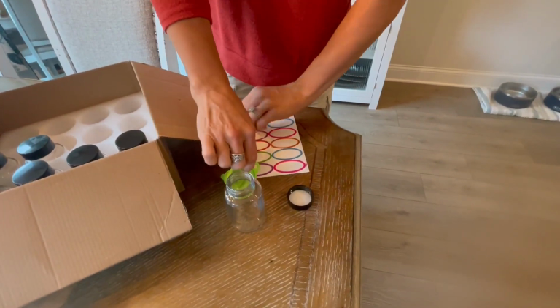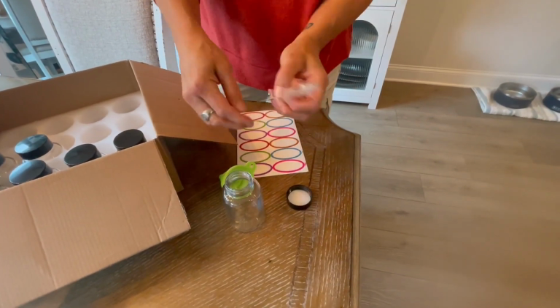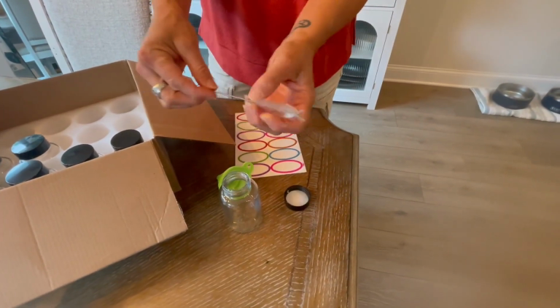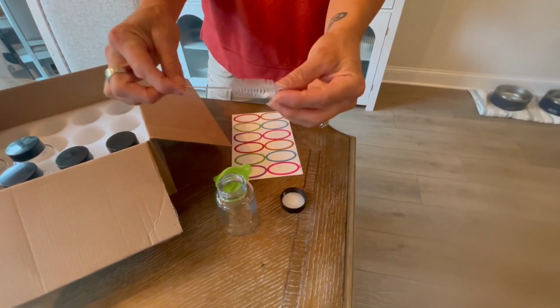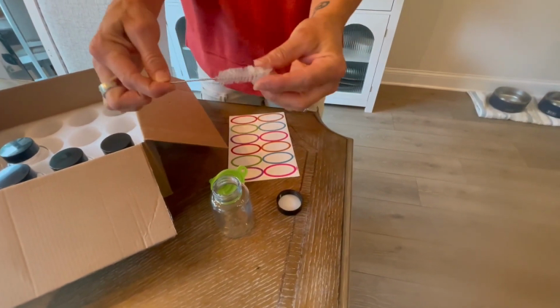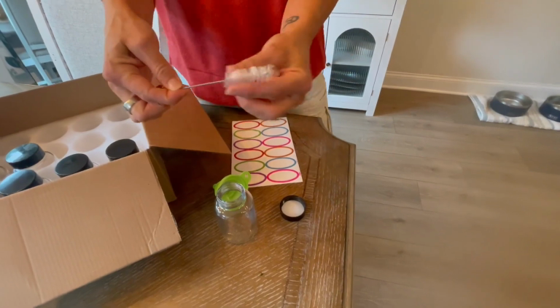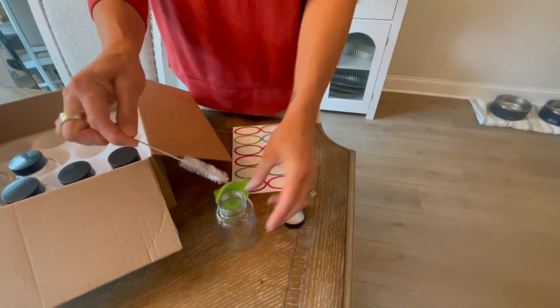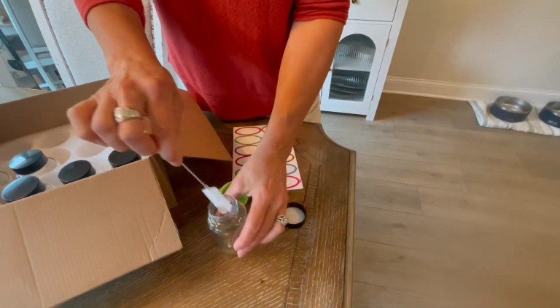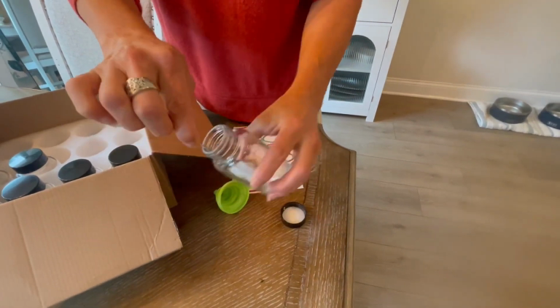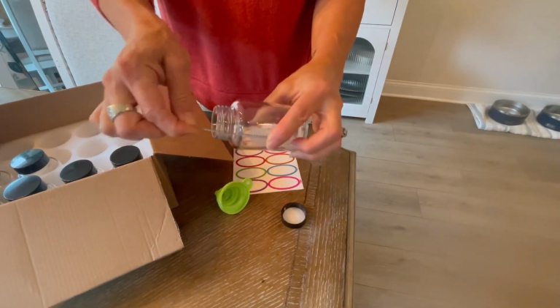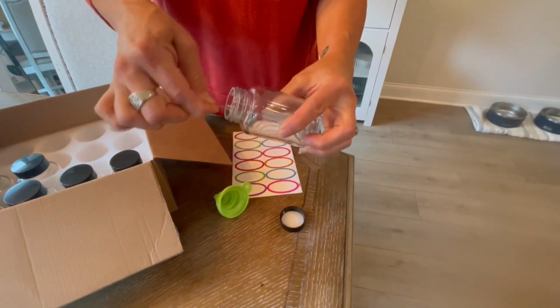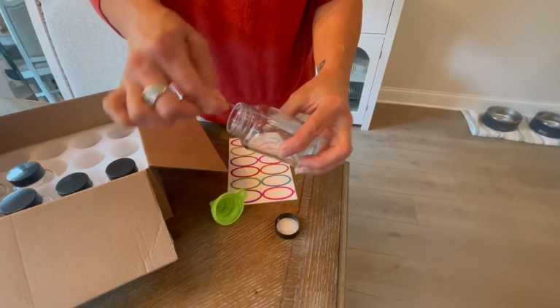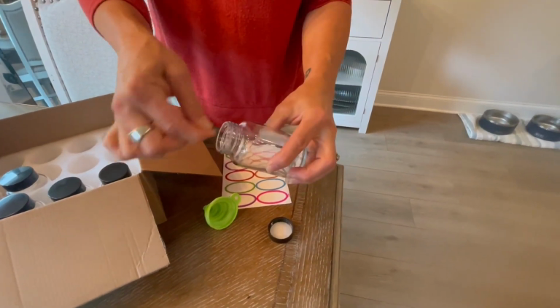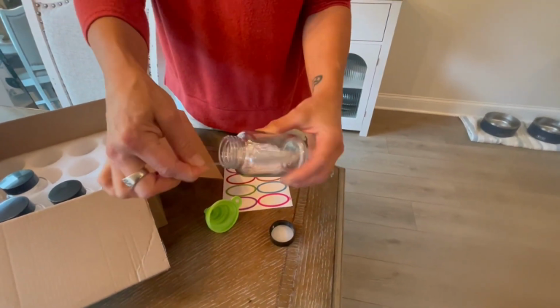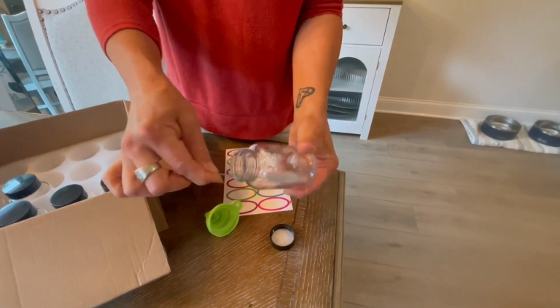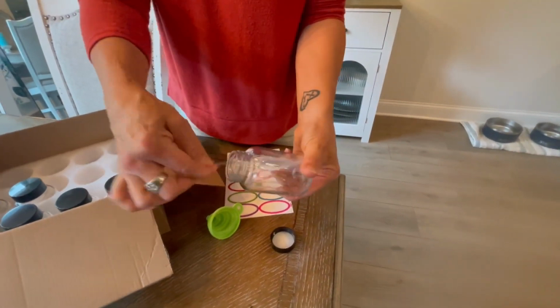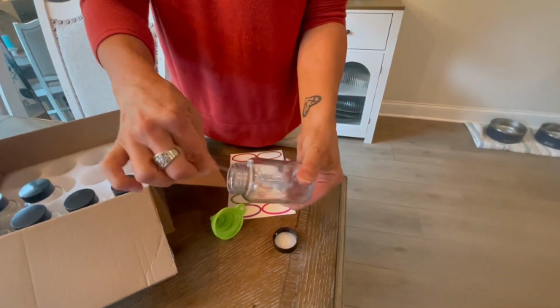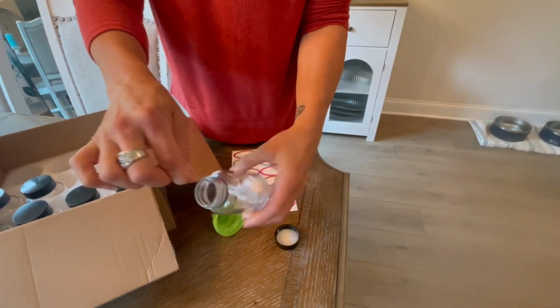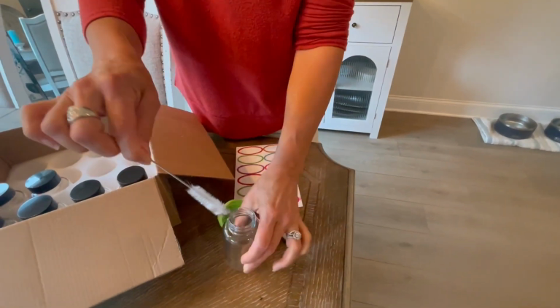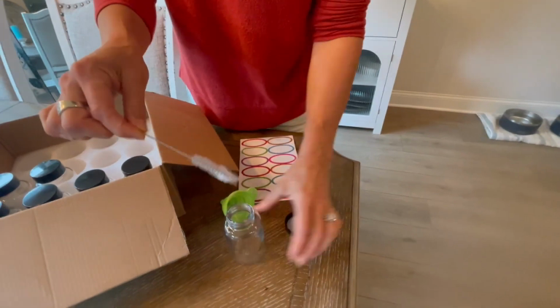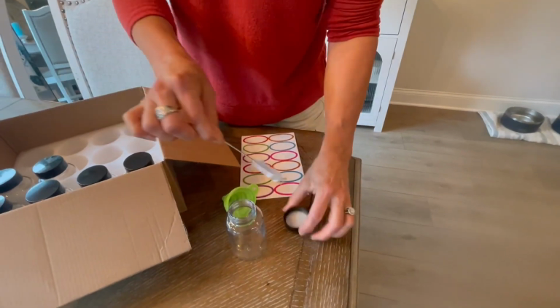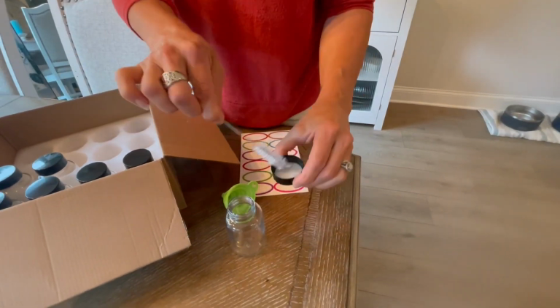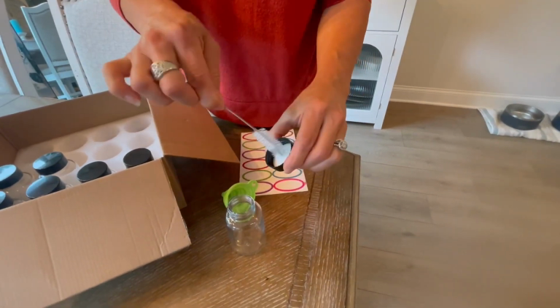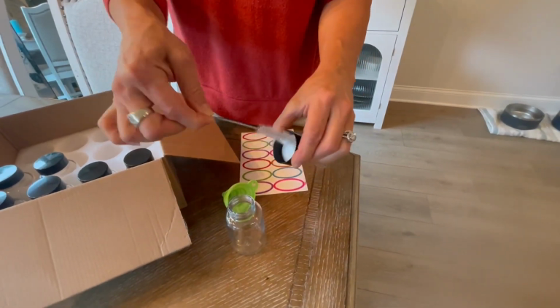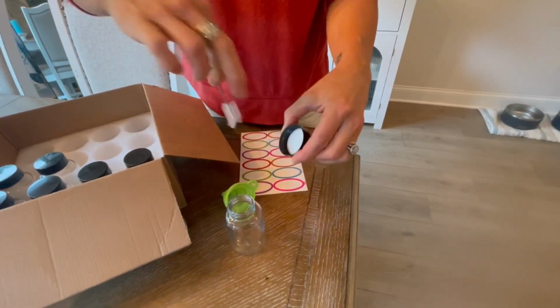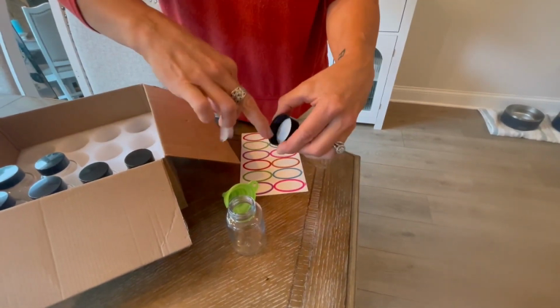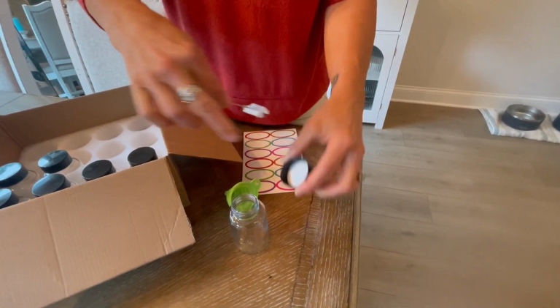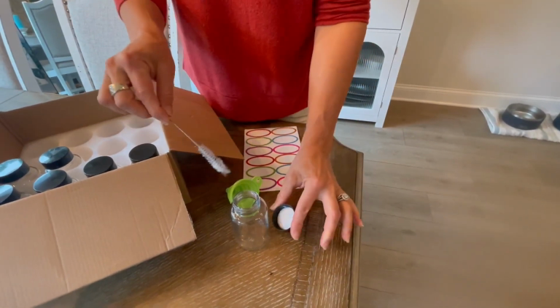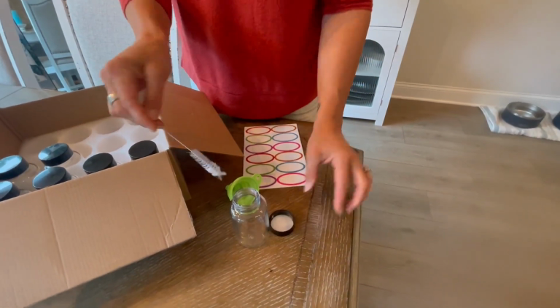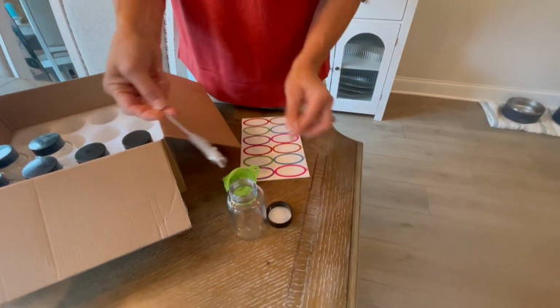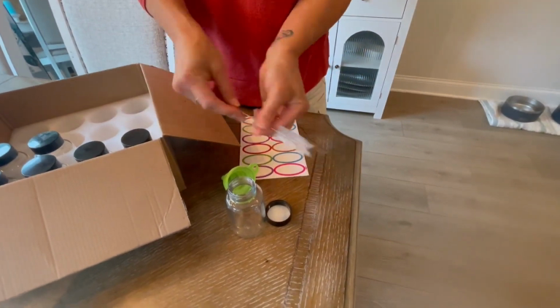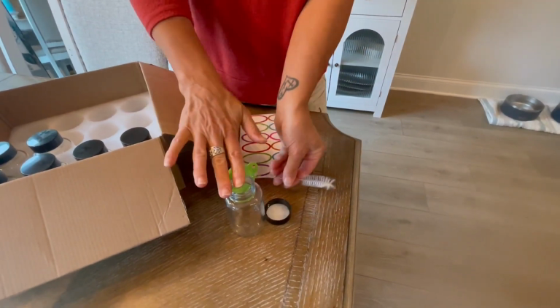I also love the fact that they have included a brush. This is great for cleaning if you have something stuck on inside, or even for cleaning around the inside of the lid so you don't have any debris that stays in there.